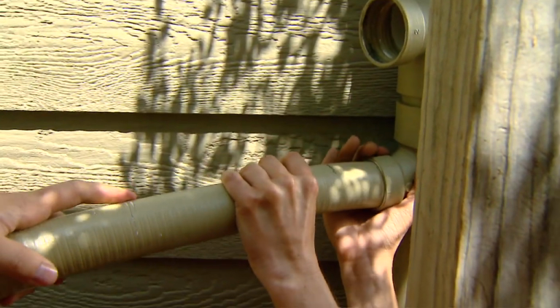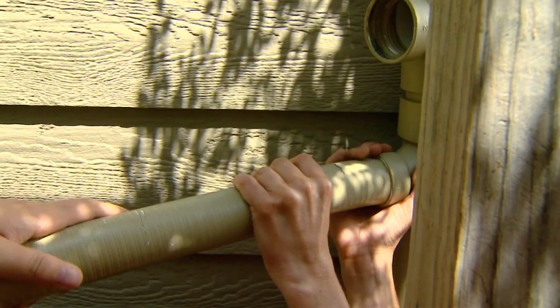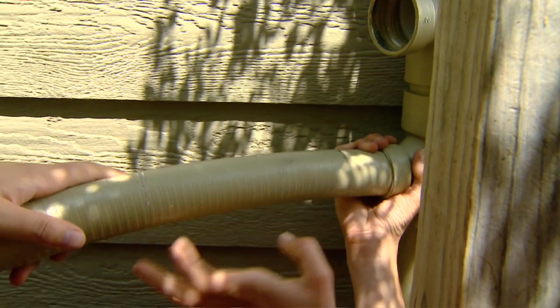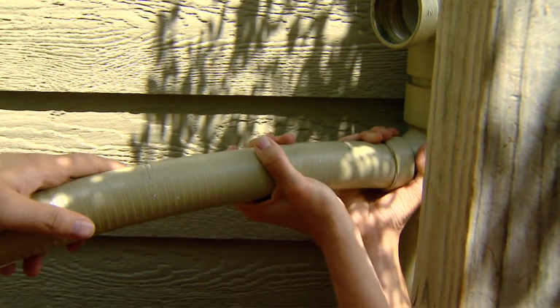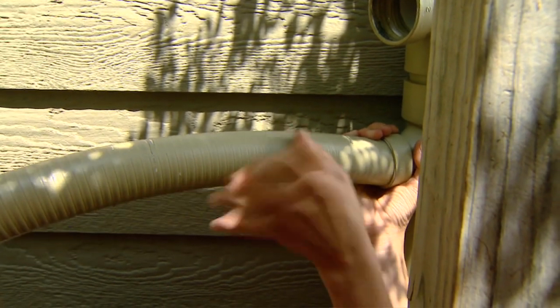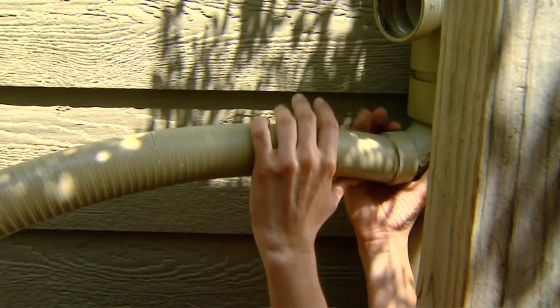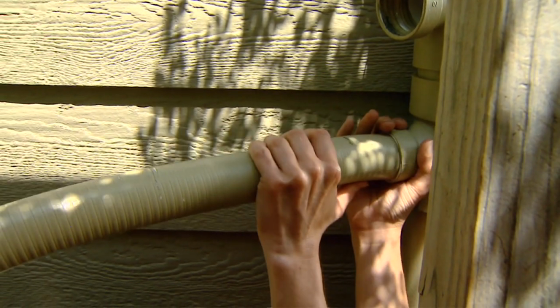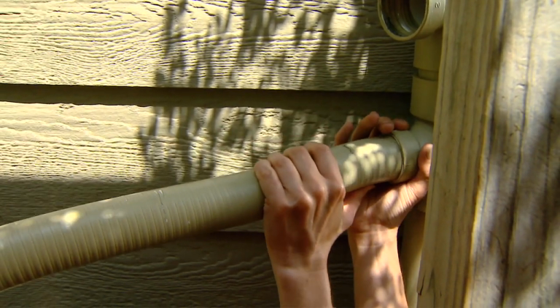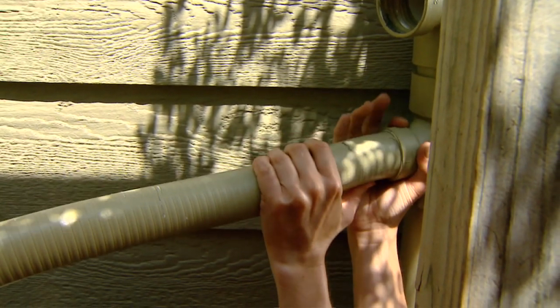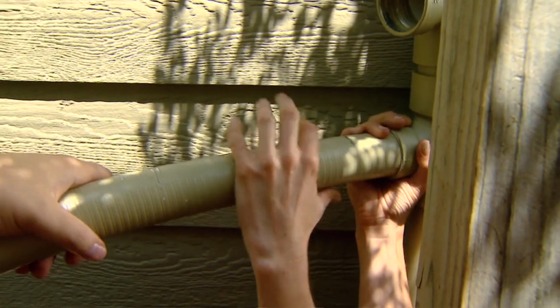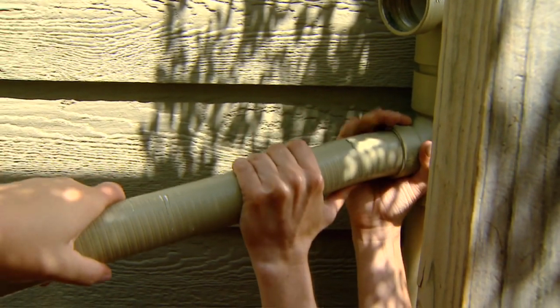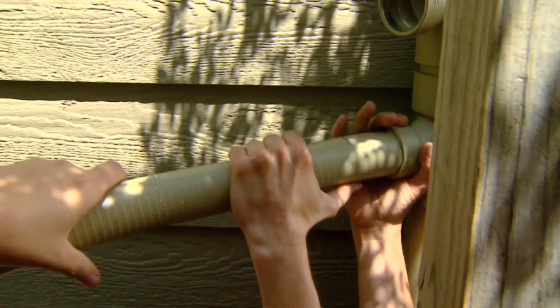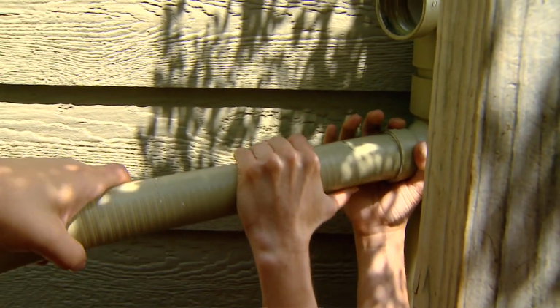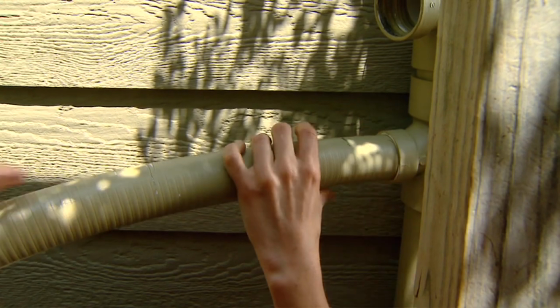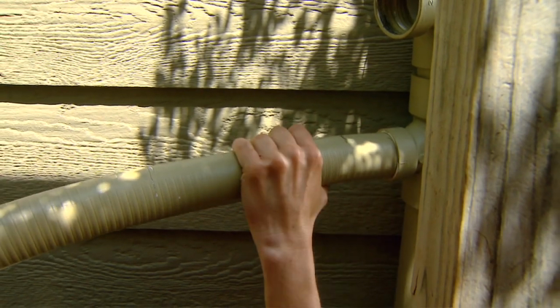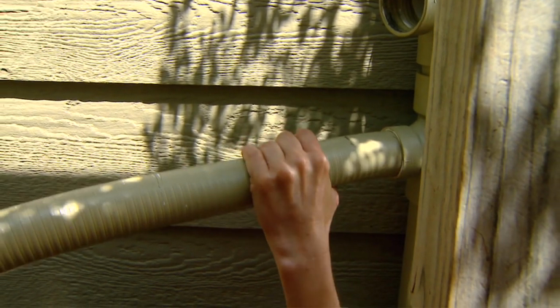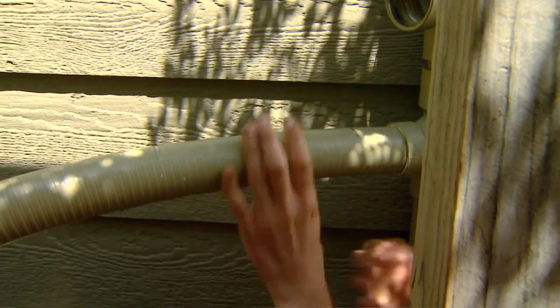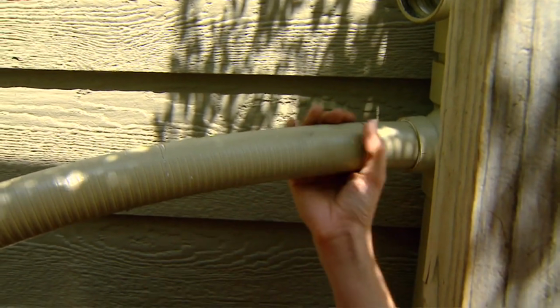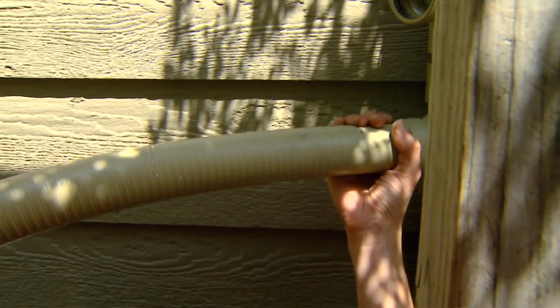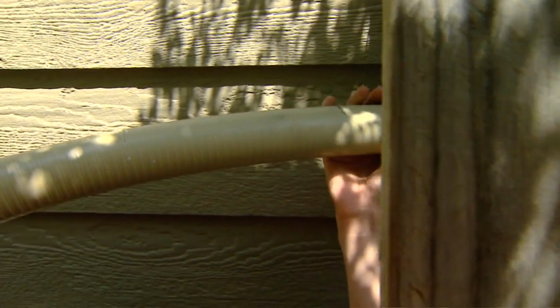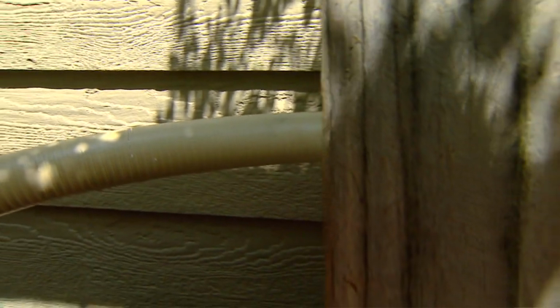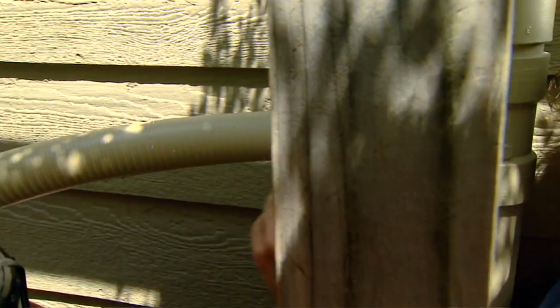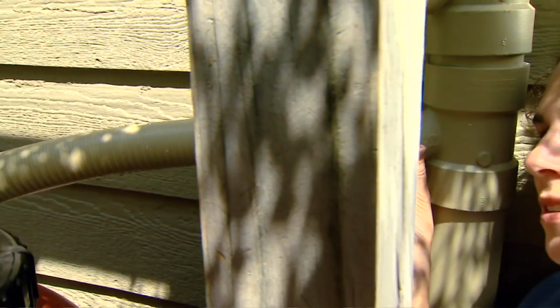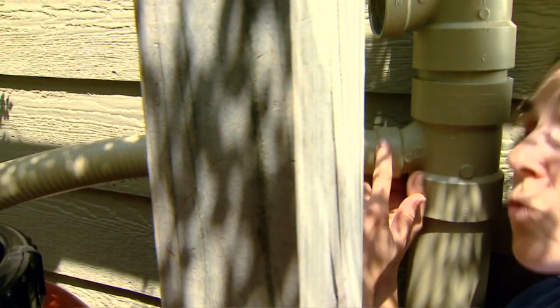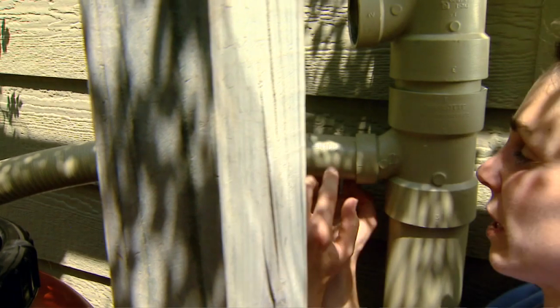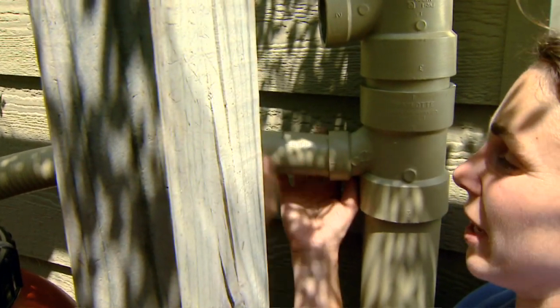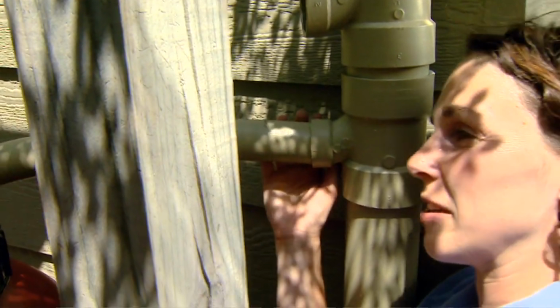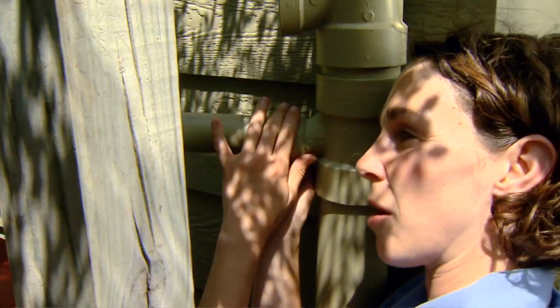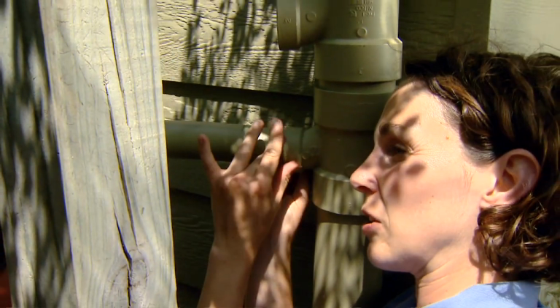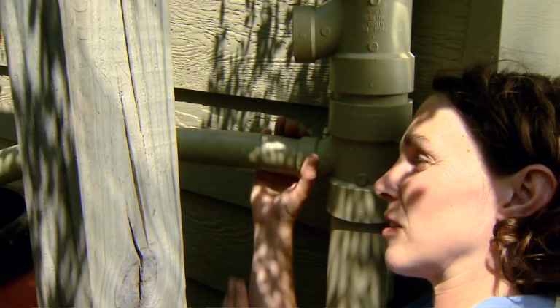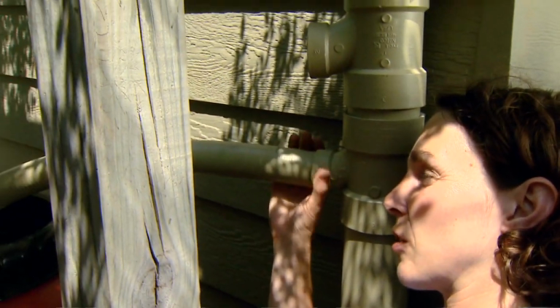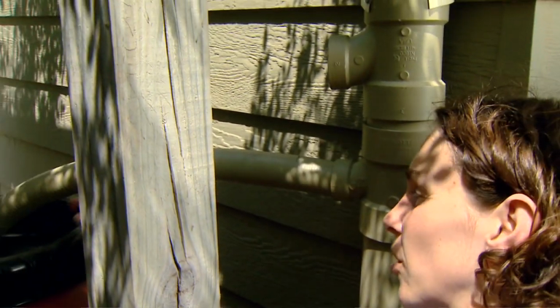We'll have to turn the barrel a little bit until we get this at quite the right angle. When we get everything set we'll come back and glue that in so it's good and secure.